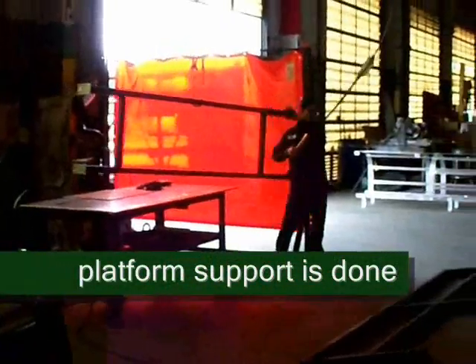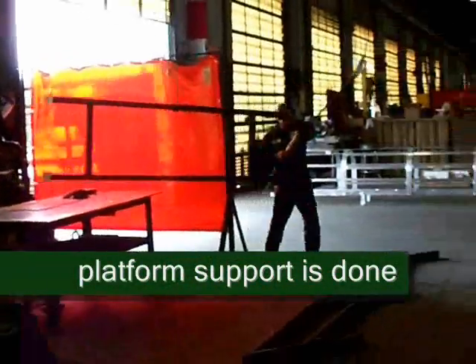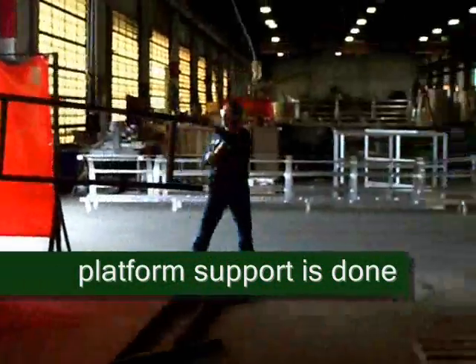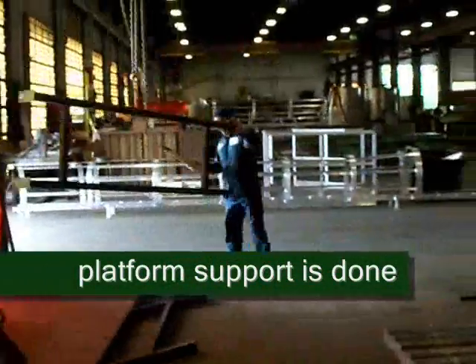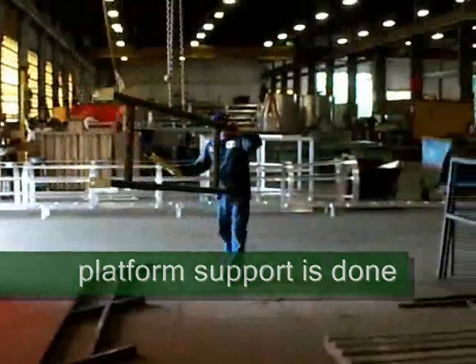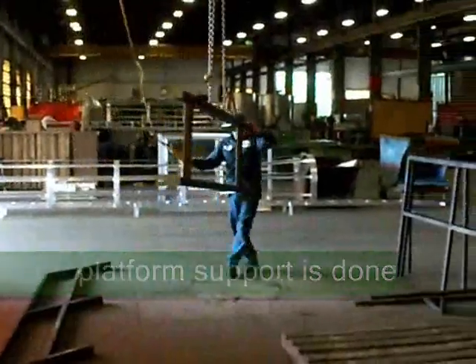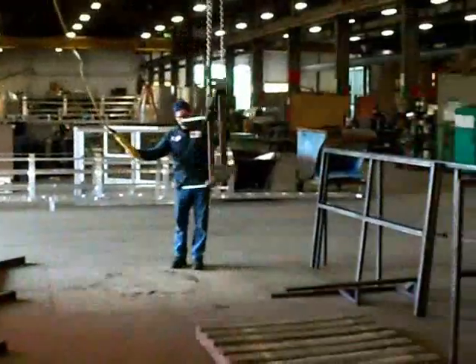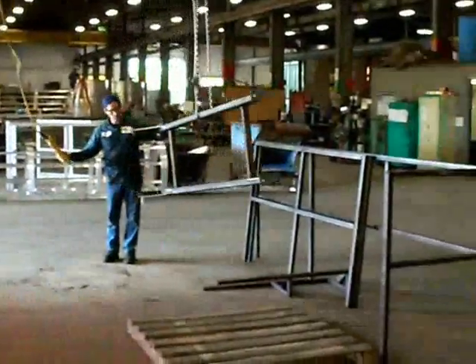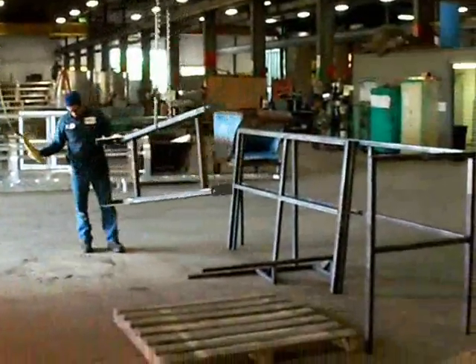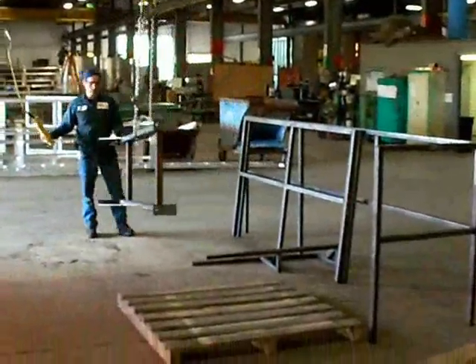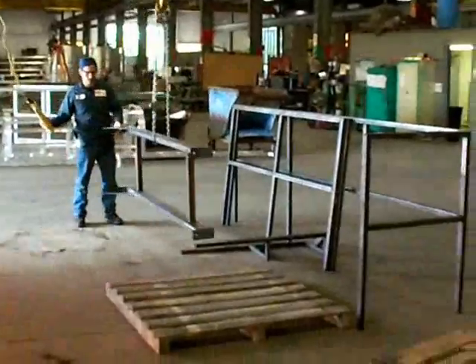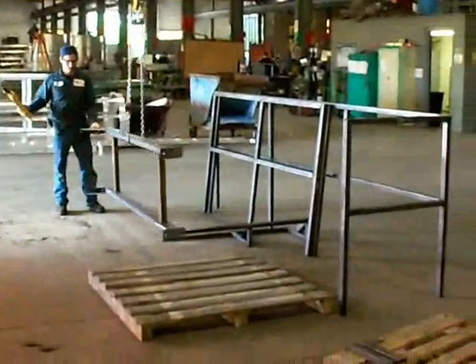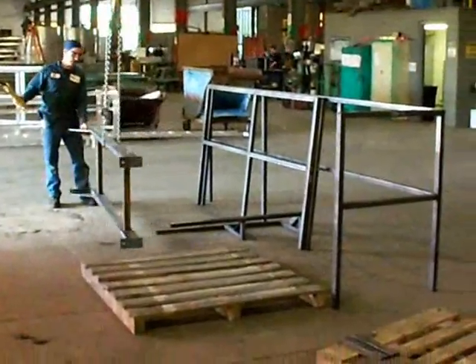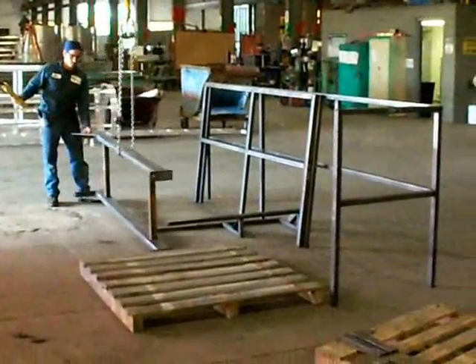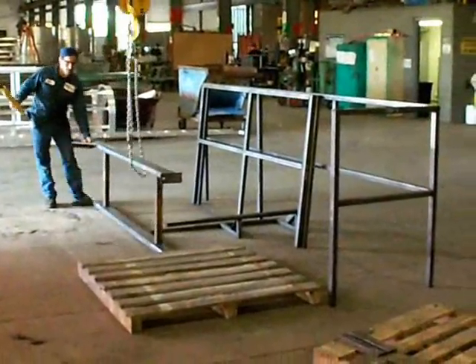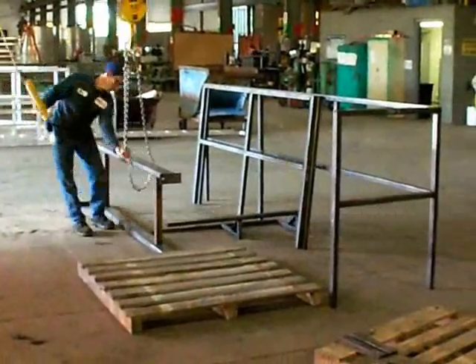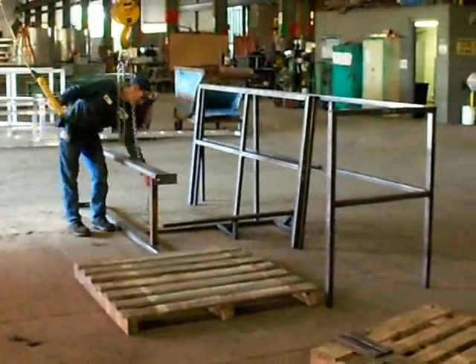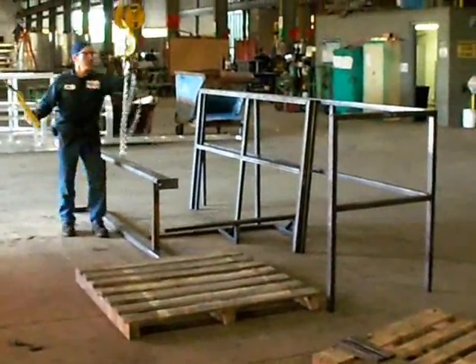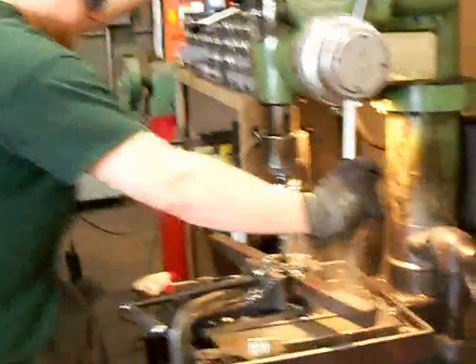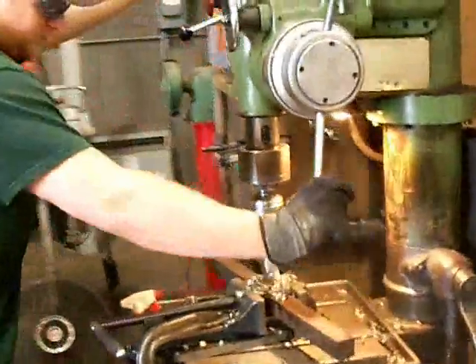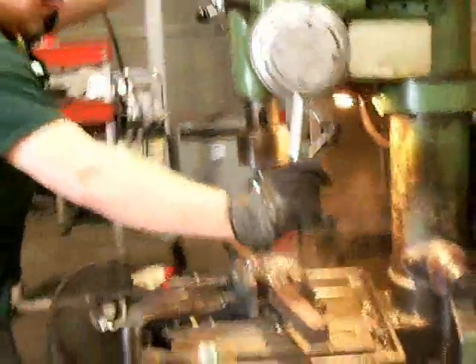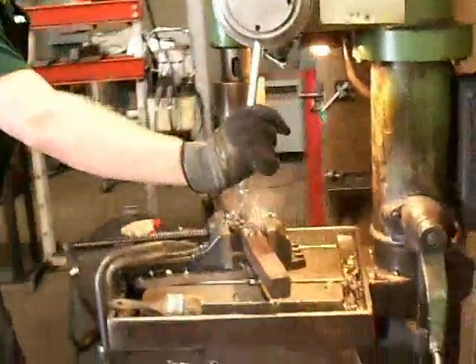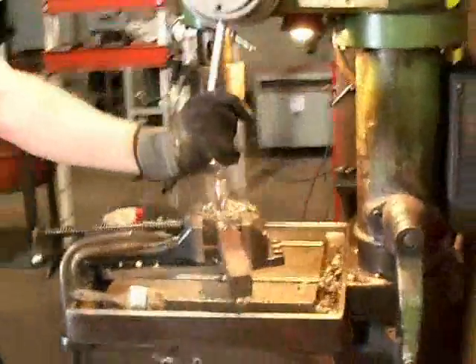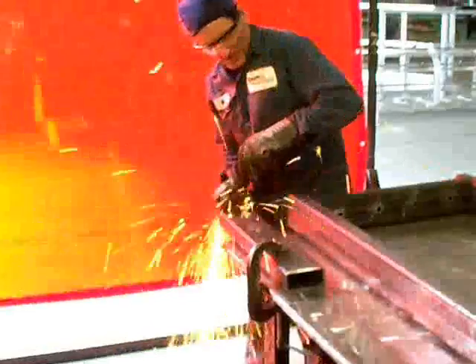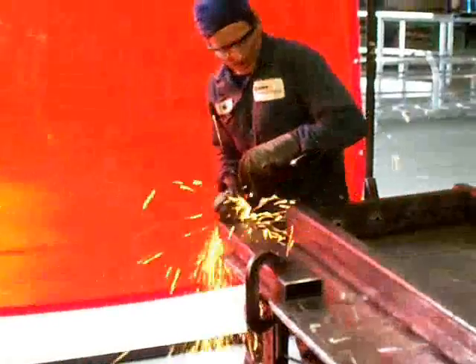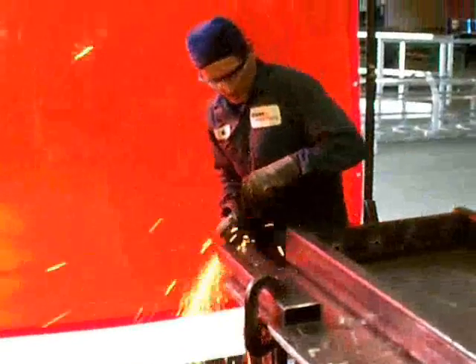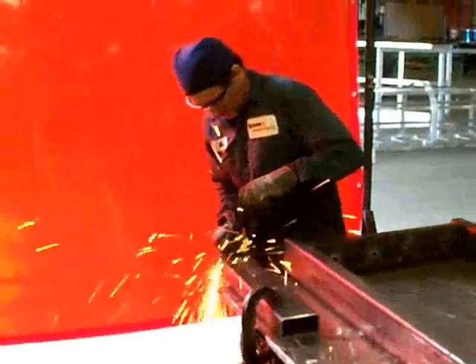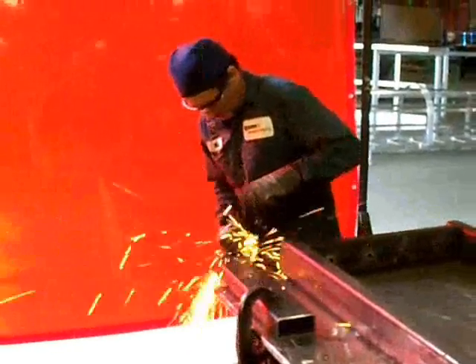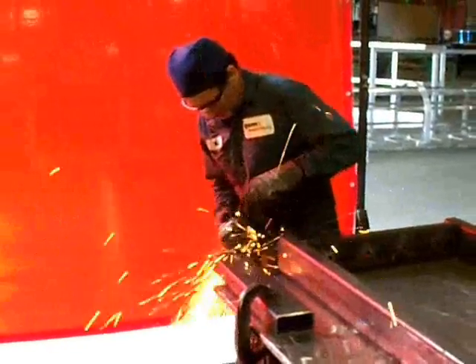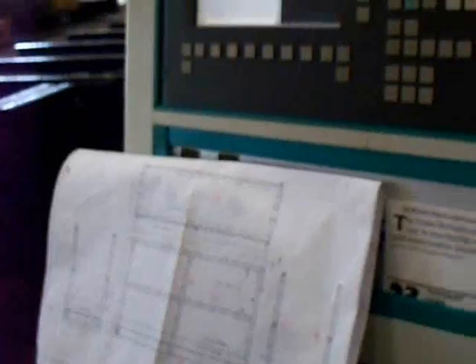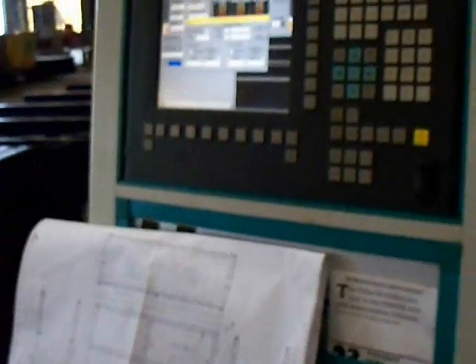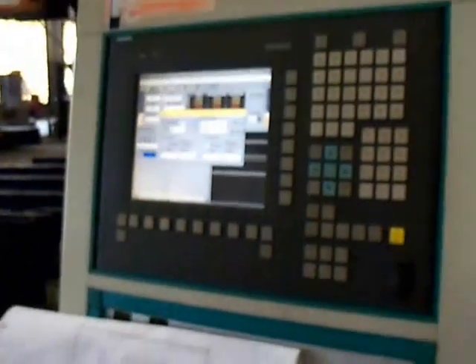This is part of the support structure that will hold up the platform. In this case, our customer was very concerned because they already had one fall with injury, so they needed to not only bring it up to code but actually improve the usability of the equipment.